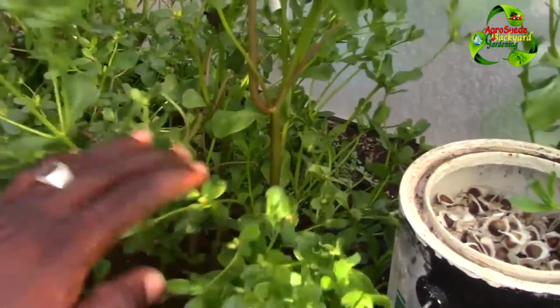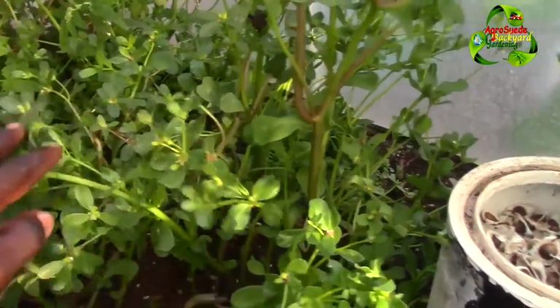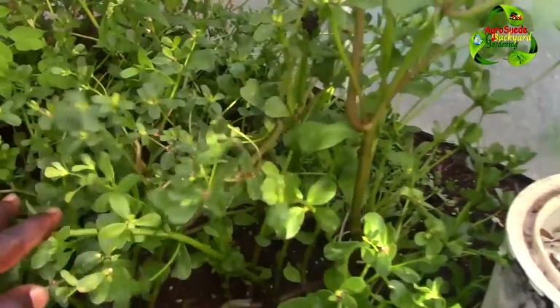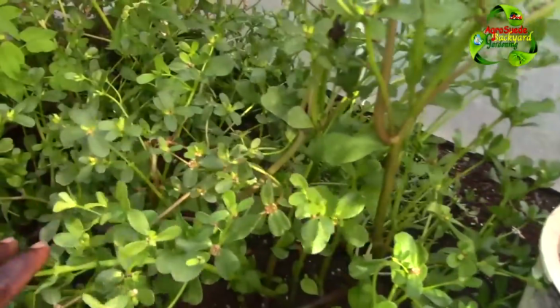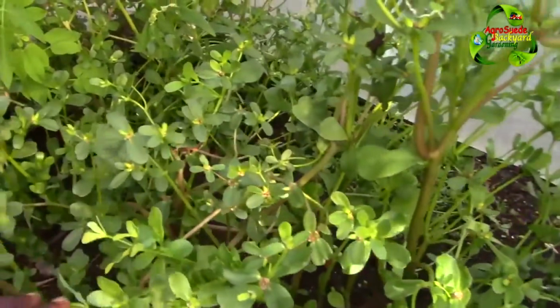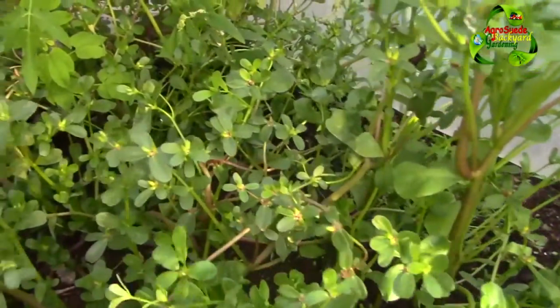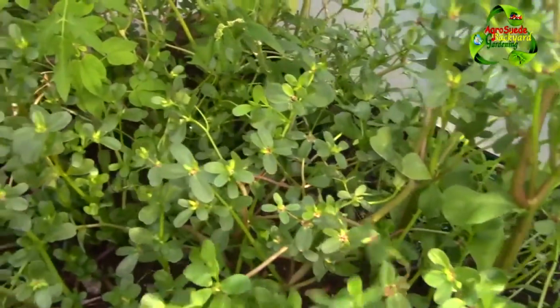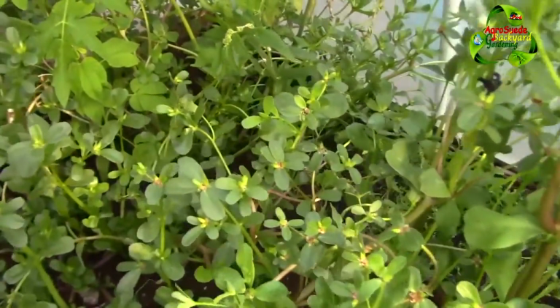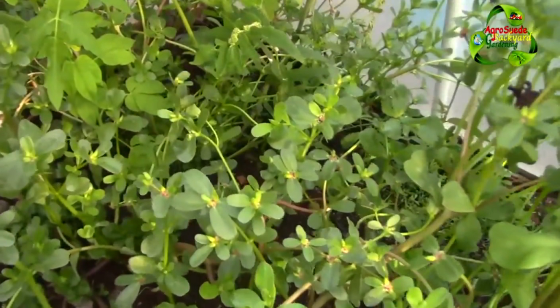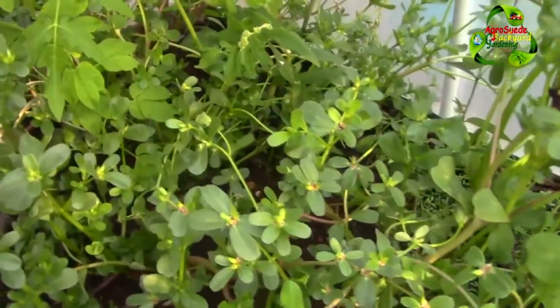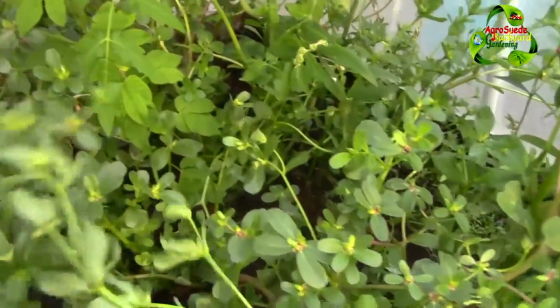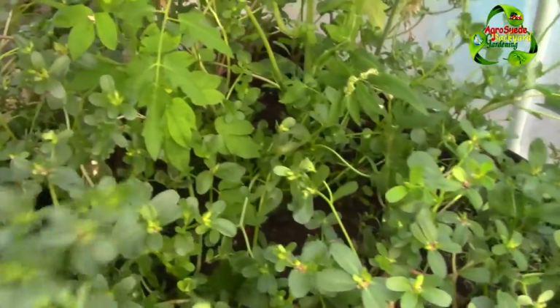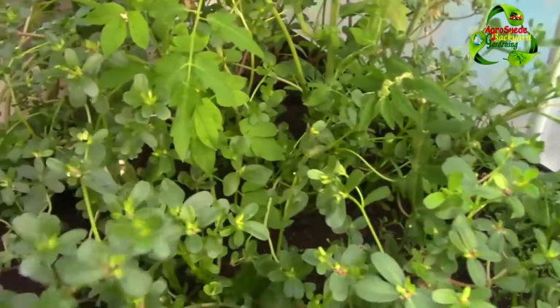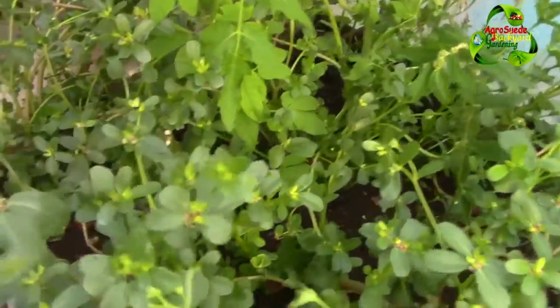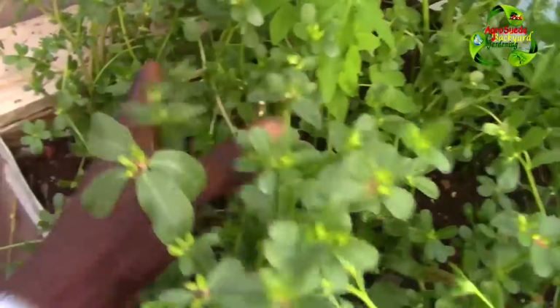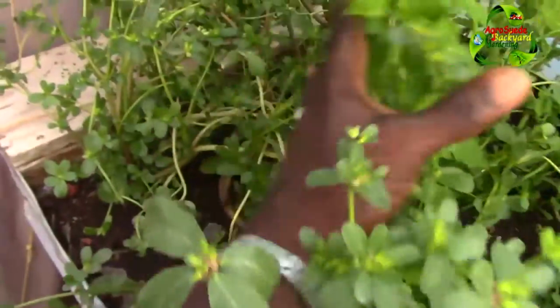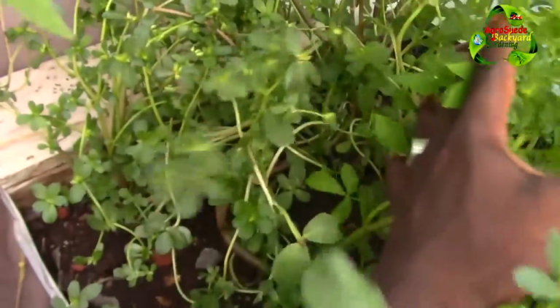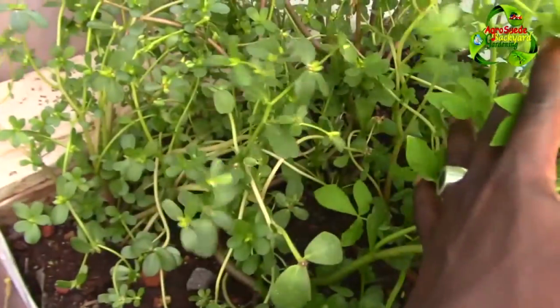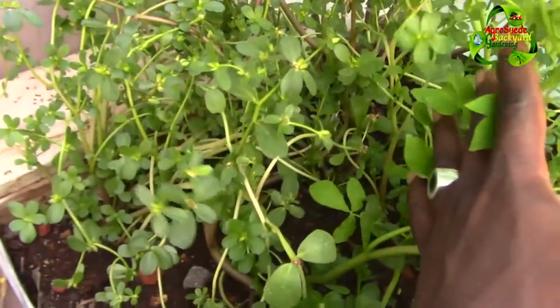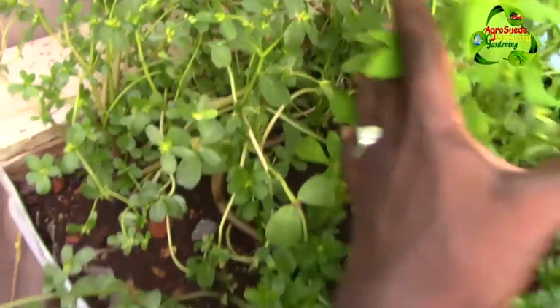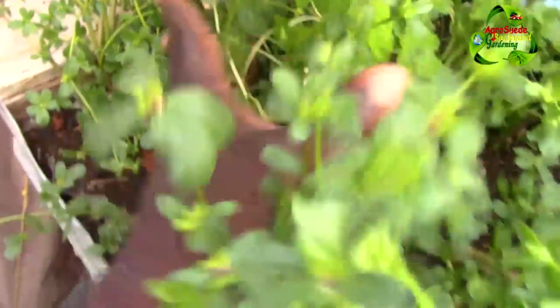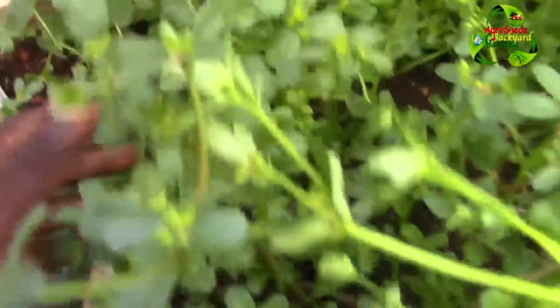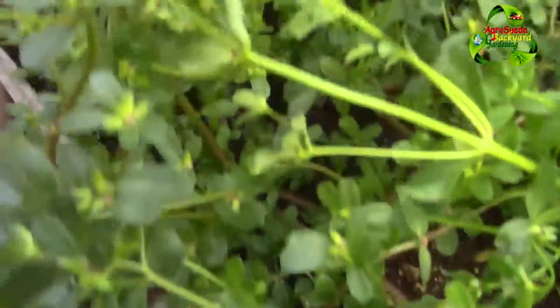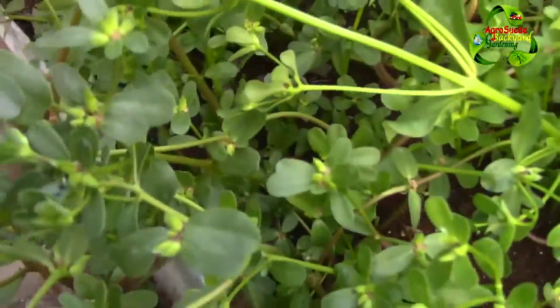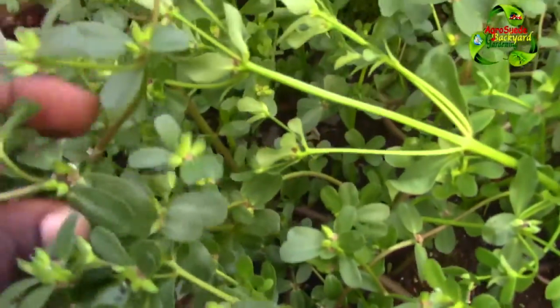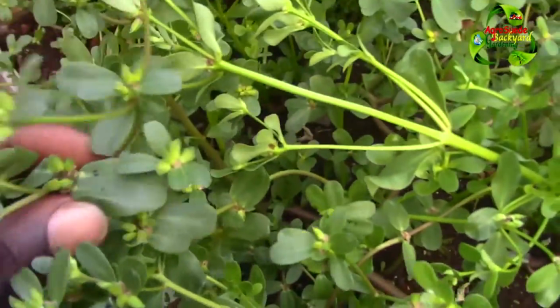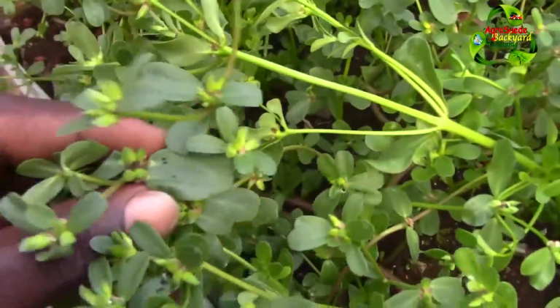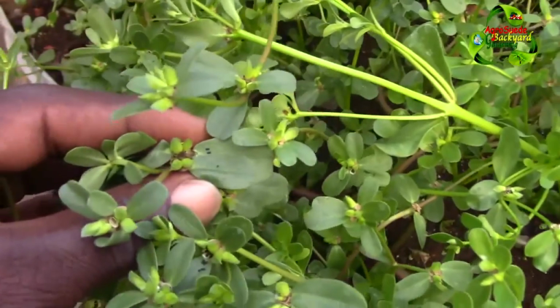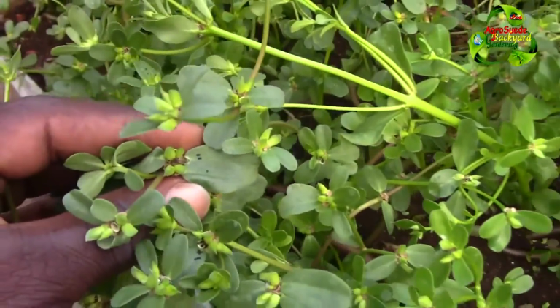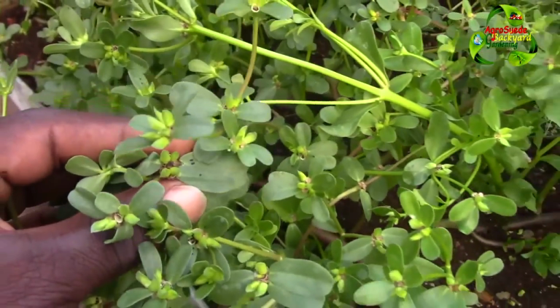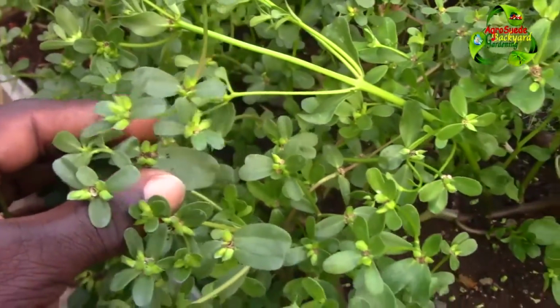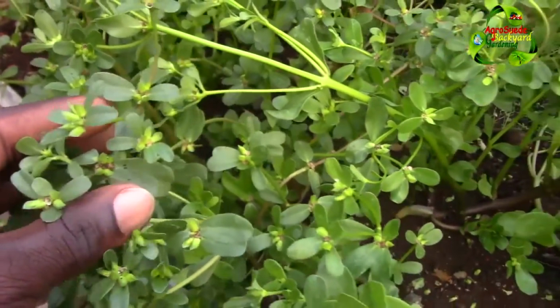If you have this in your backyard garden, this is what it looks like. Sometimes it will send out small yellow flowers. You can actually consume it — do some research for yourself. You can use it as a salad or eat it fresh.